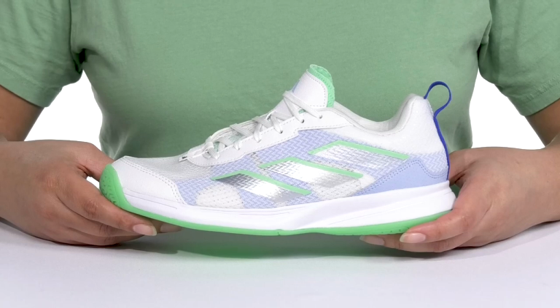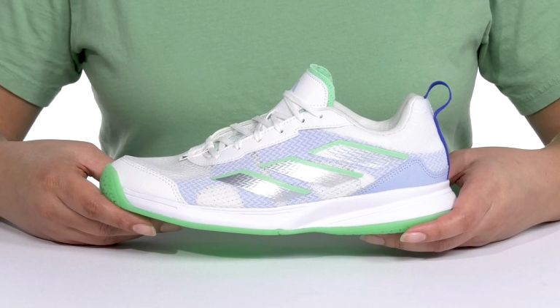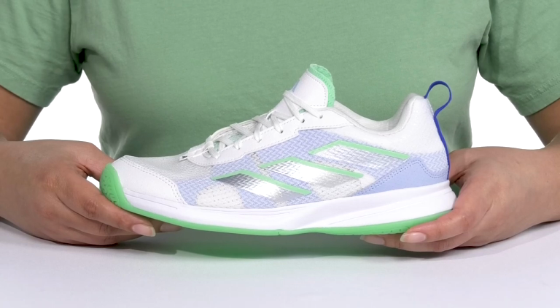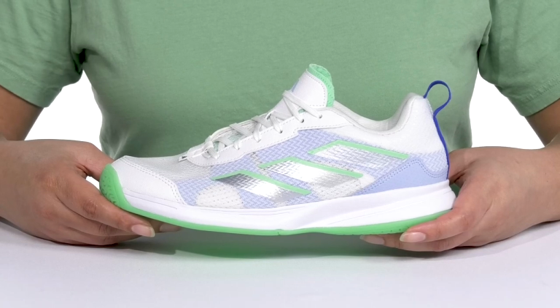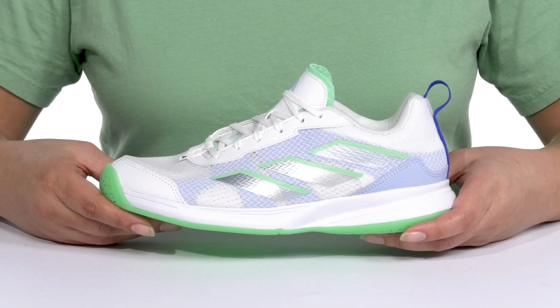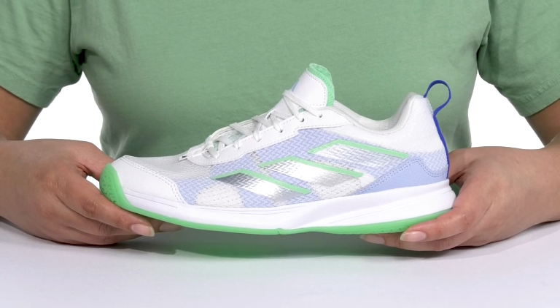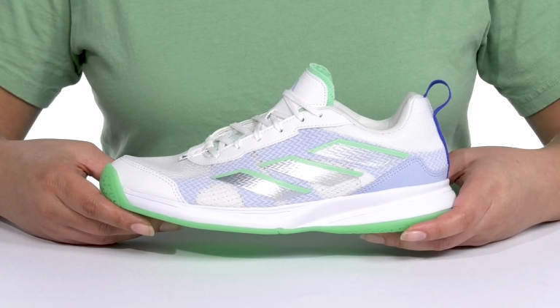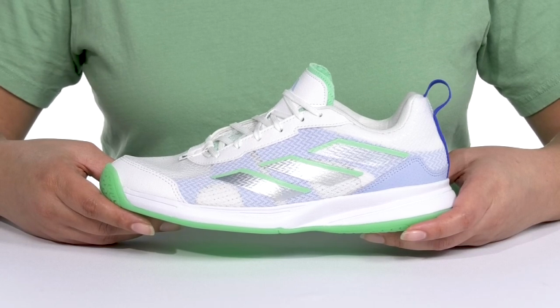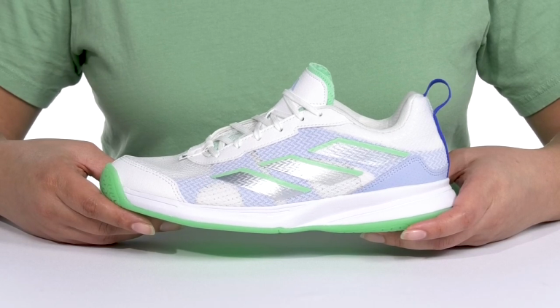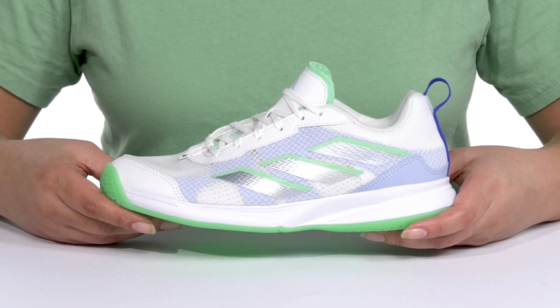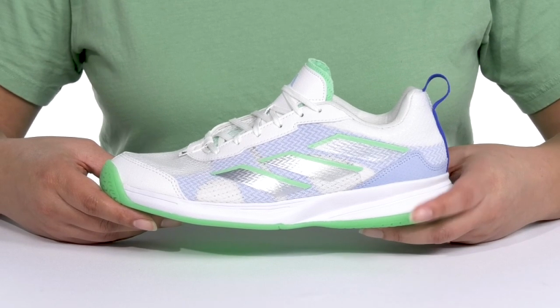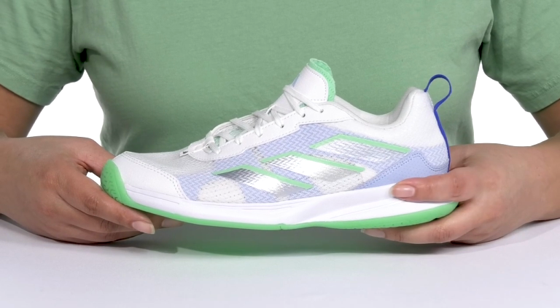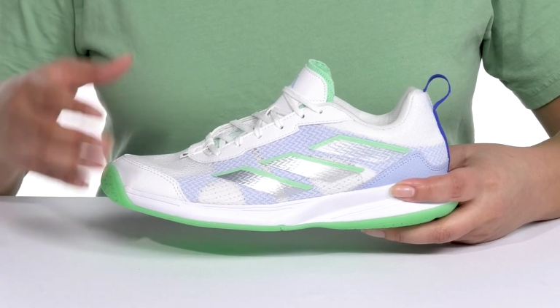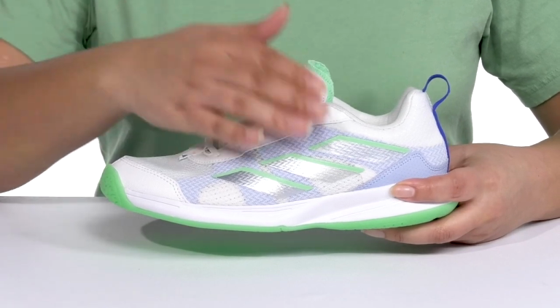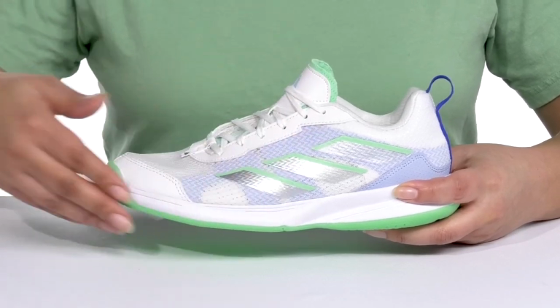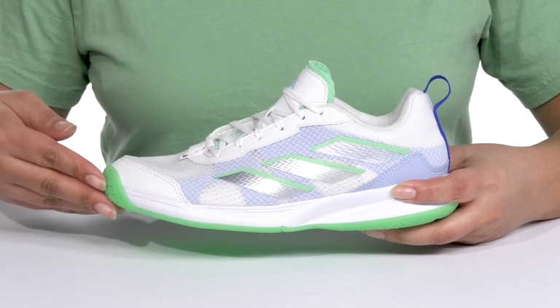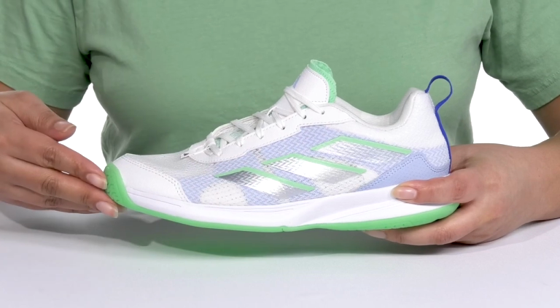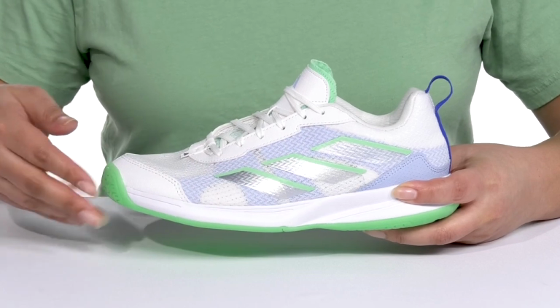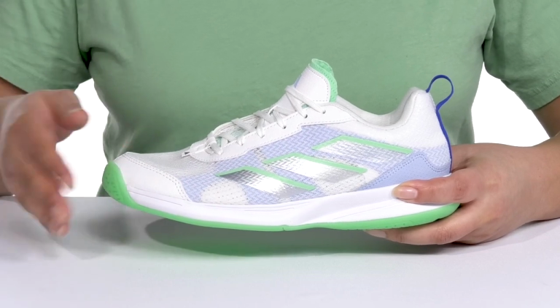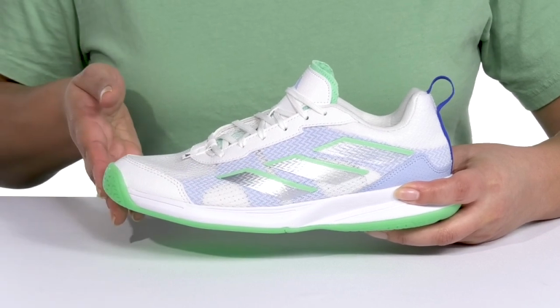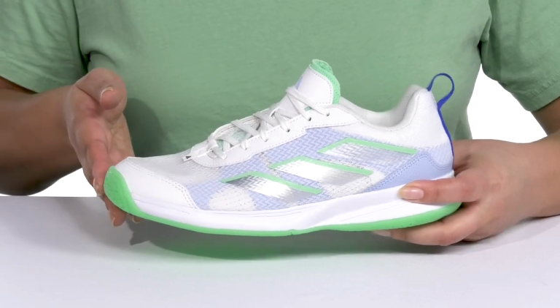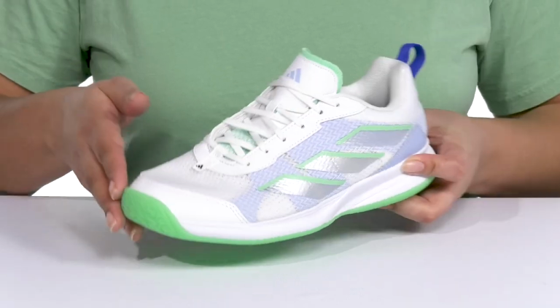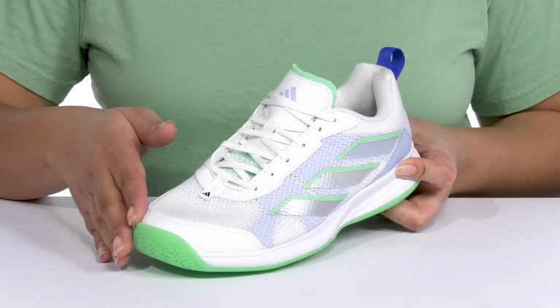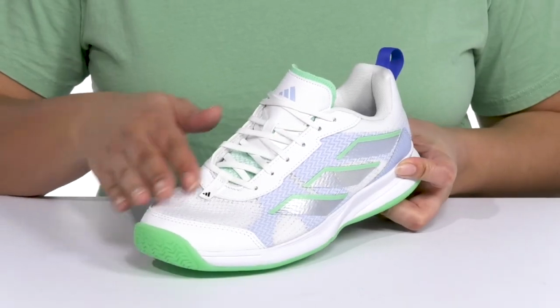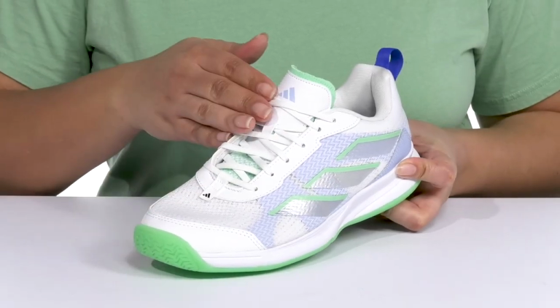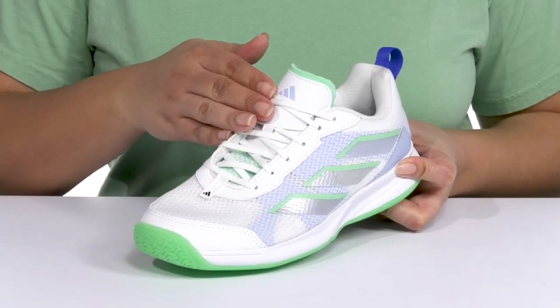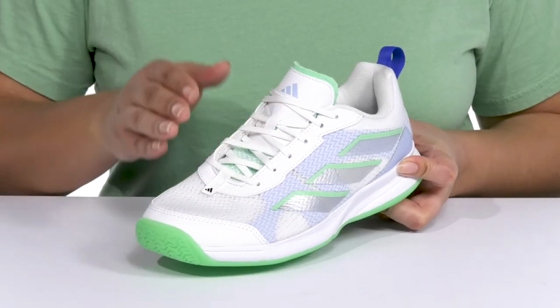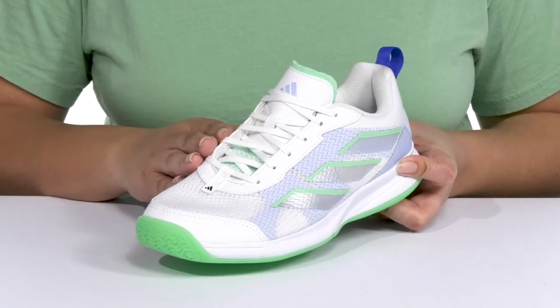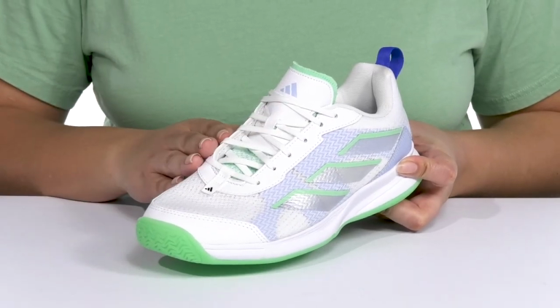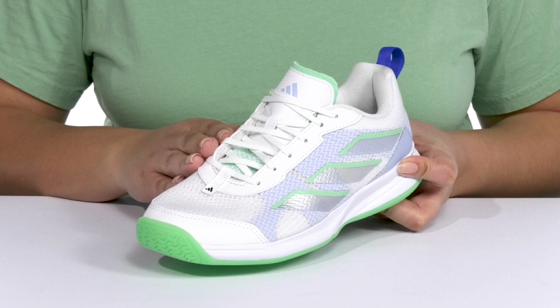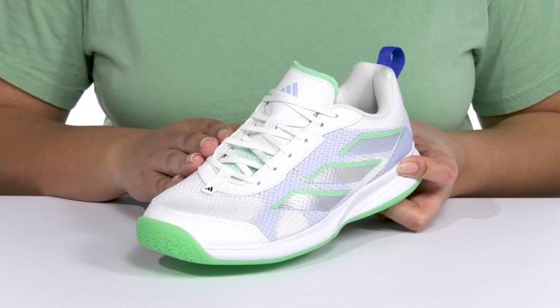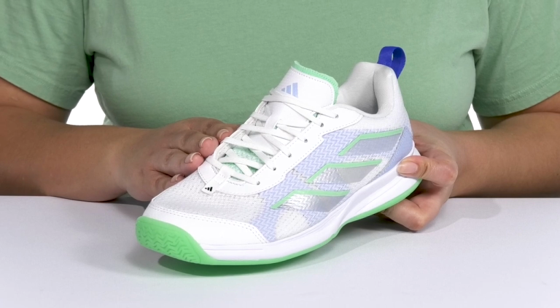Level up your game when you wear these tennis shoes by Adidas. They feature a textile and synthetic upper with a round toe silhouette, and they have a functional lace-up closure to give you a secure and custom fit.